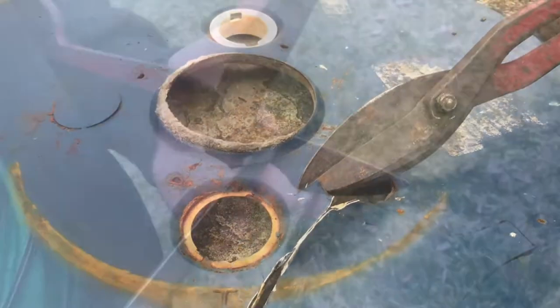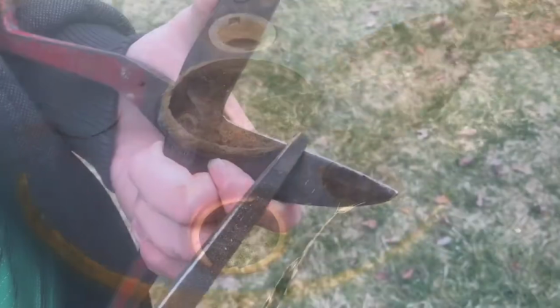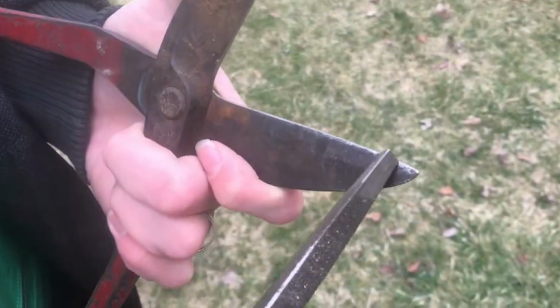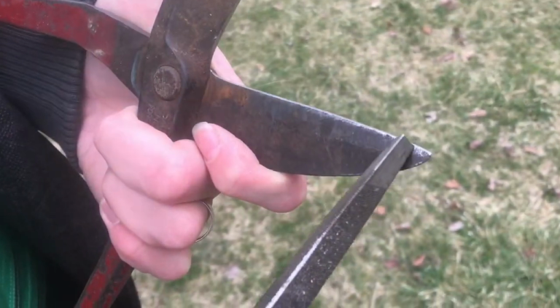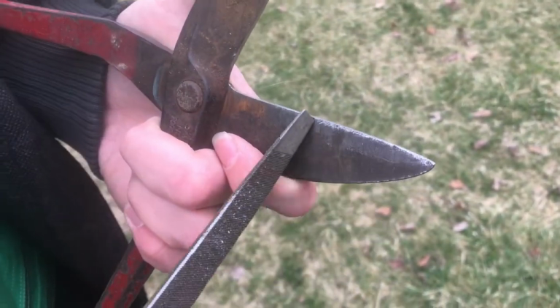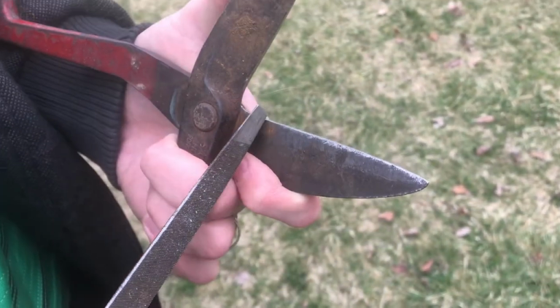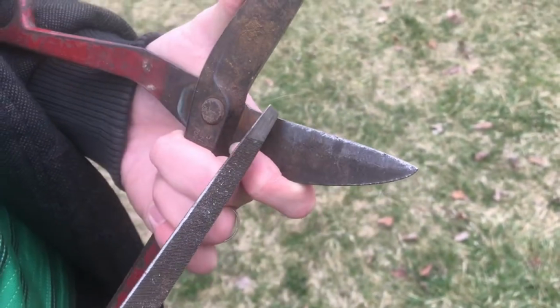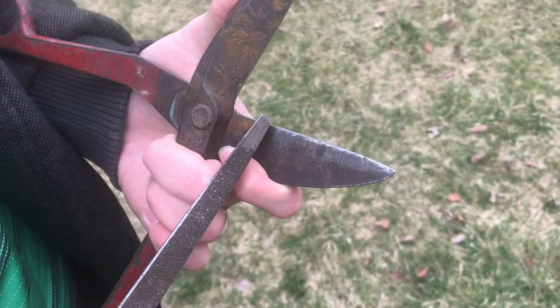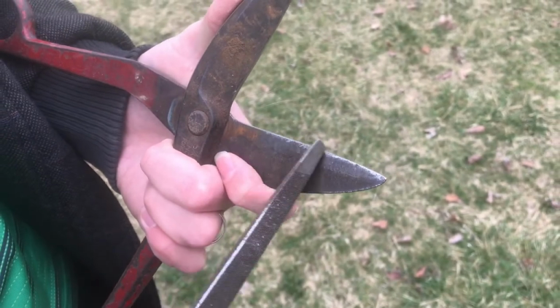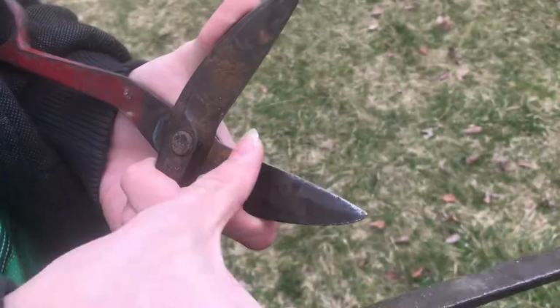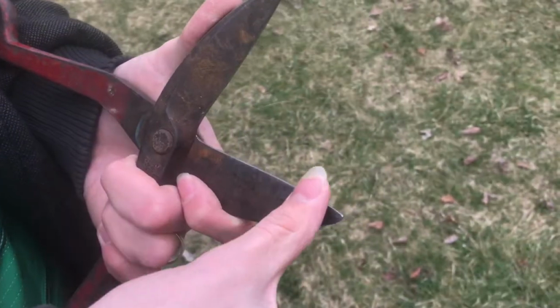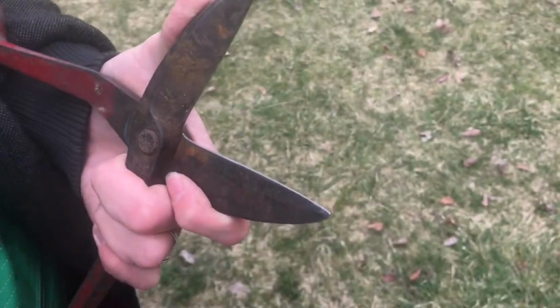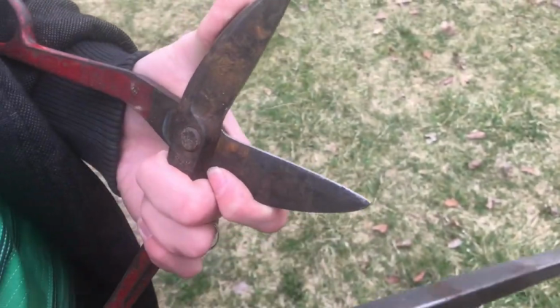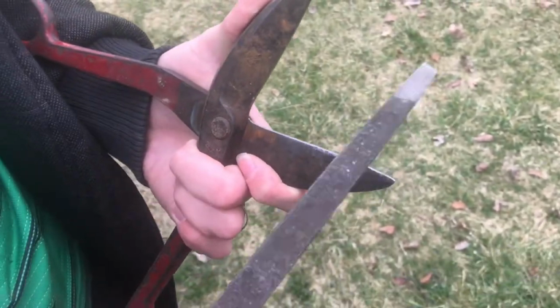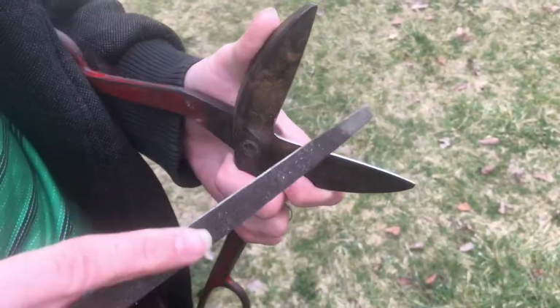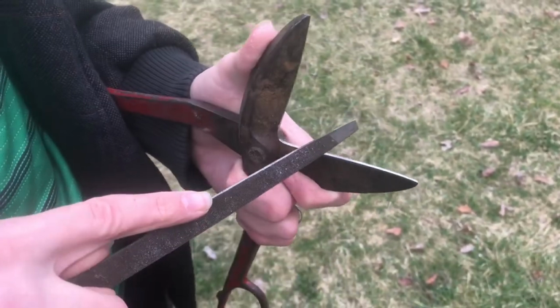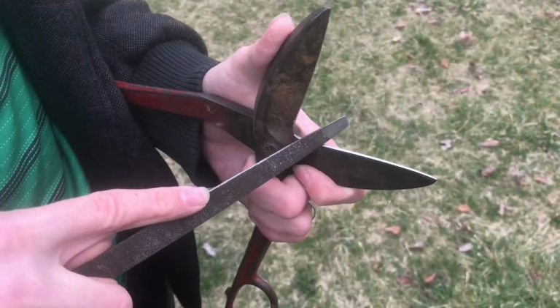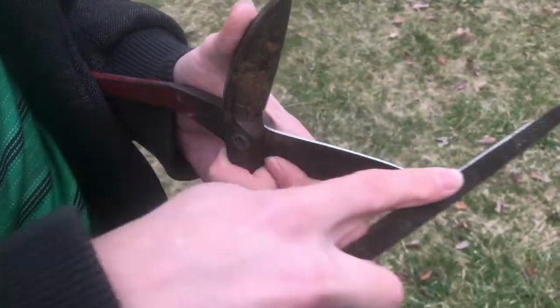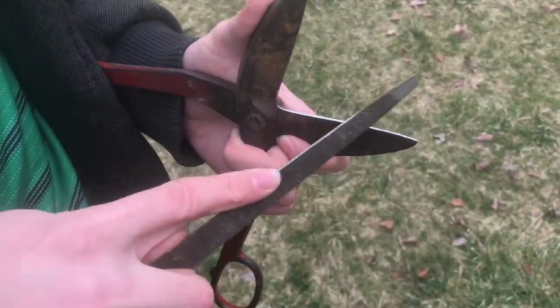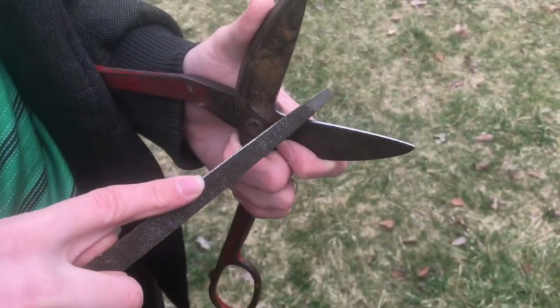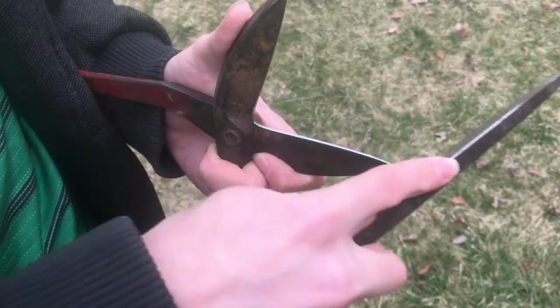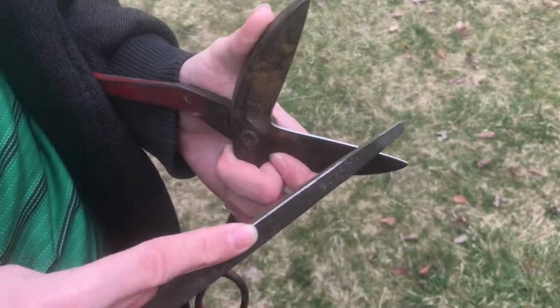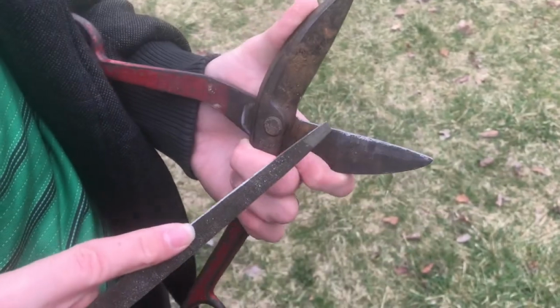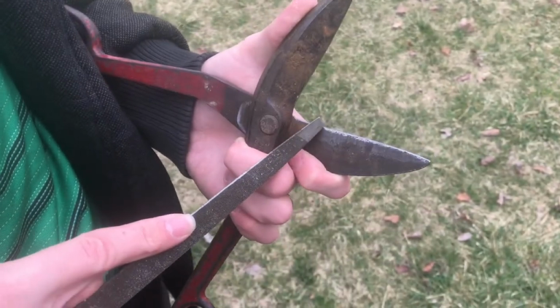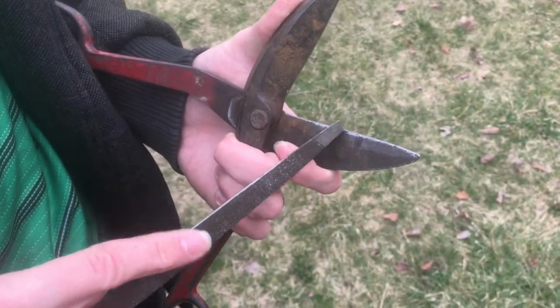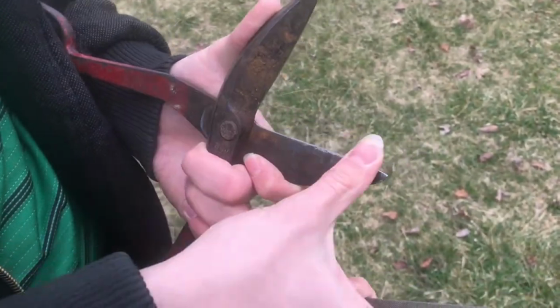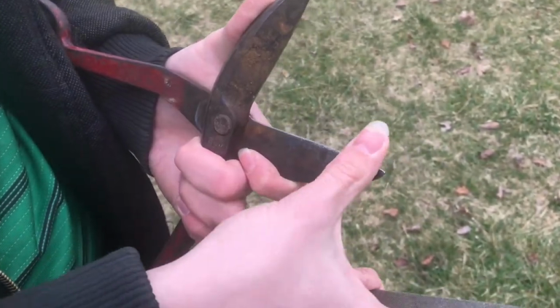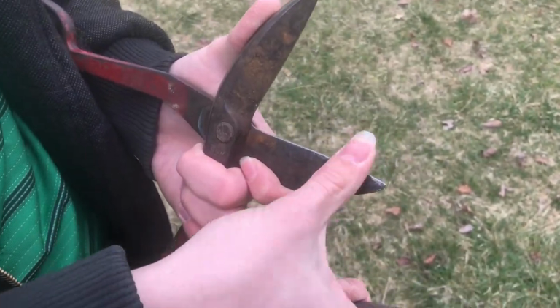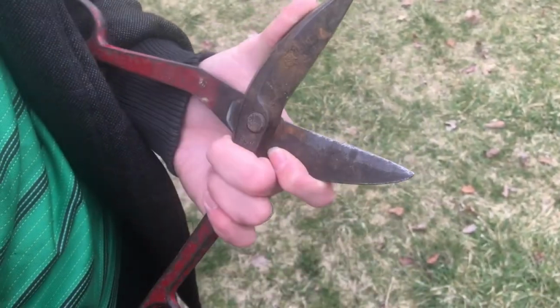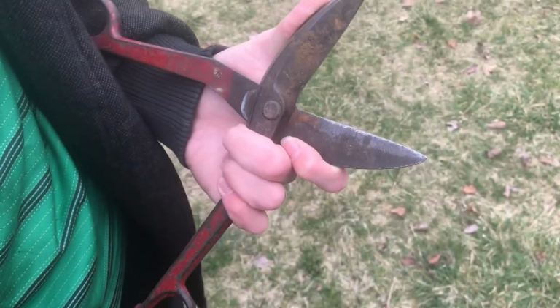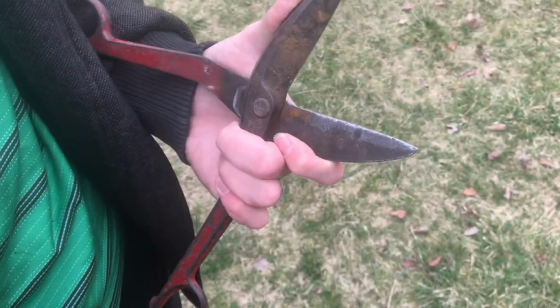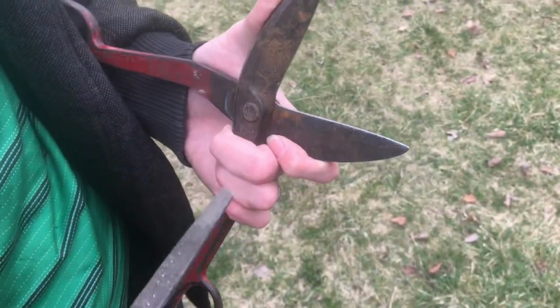You also want to check if your shears aren't cutting well because this edge right here is rolled over. So you just take a file and trace that edge — it'll get a lot sharper and that'll make them cut better.